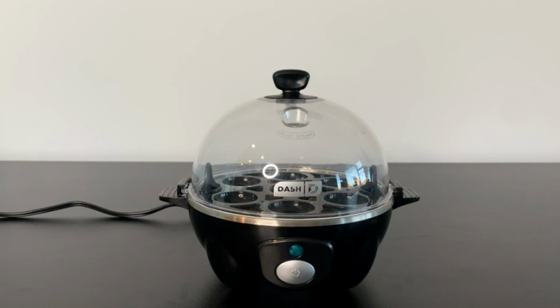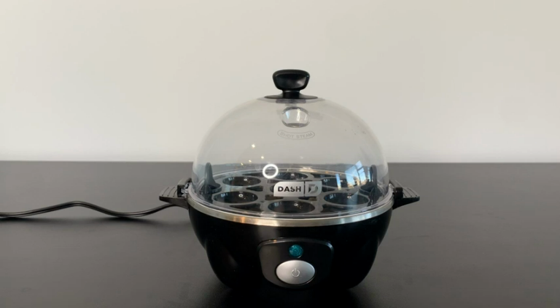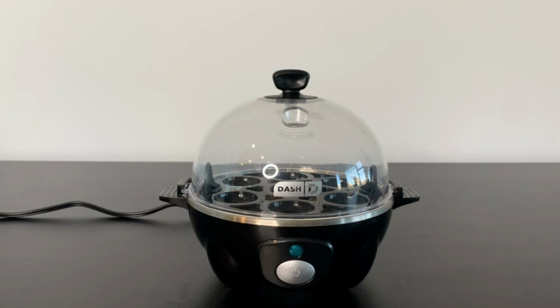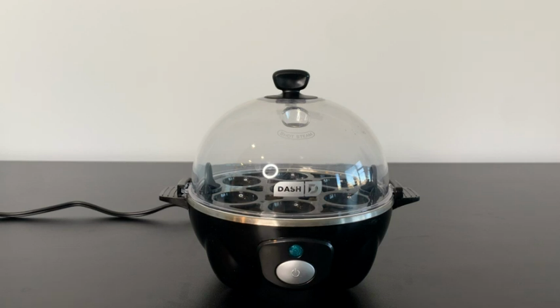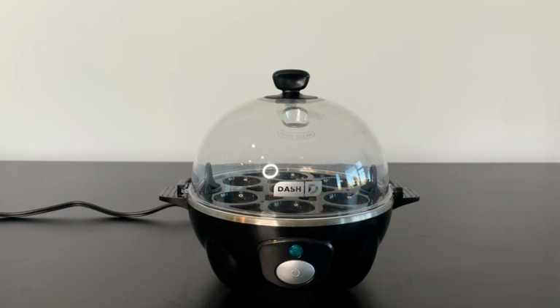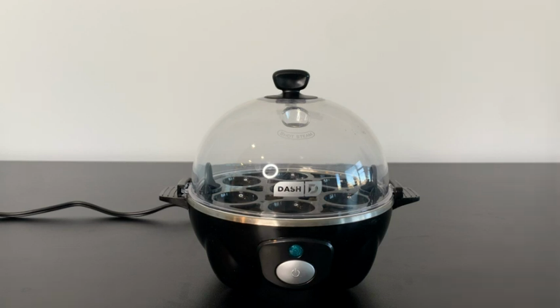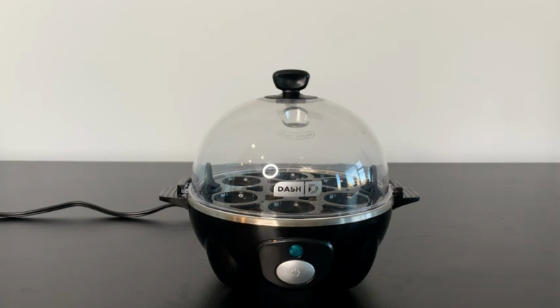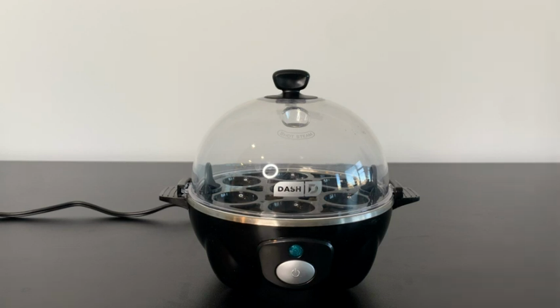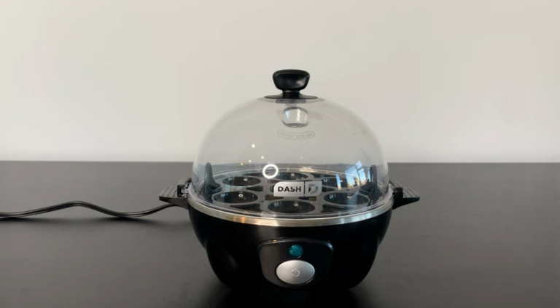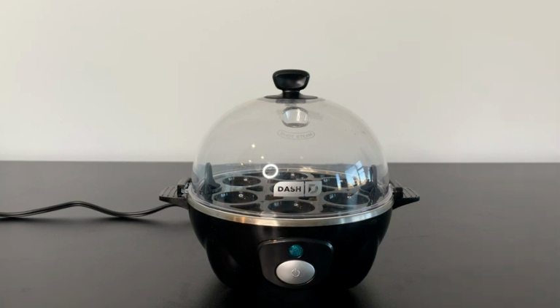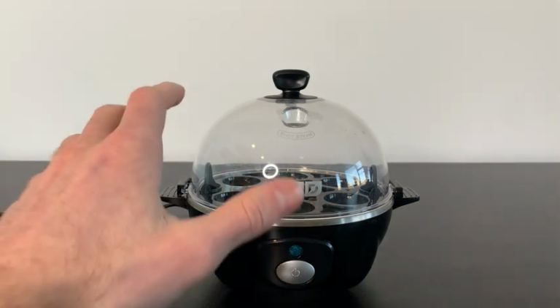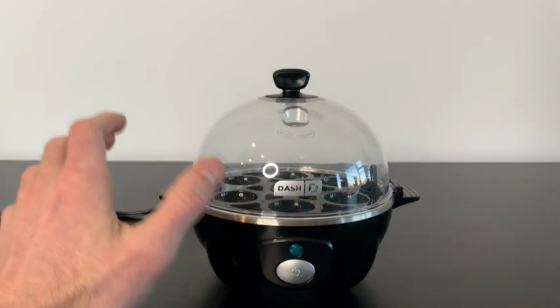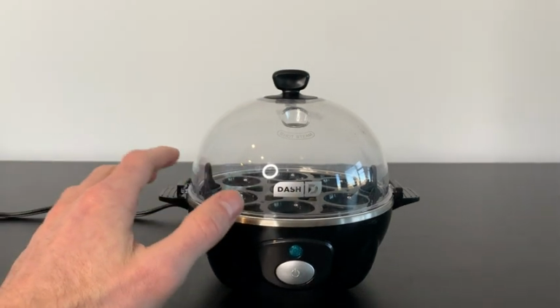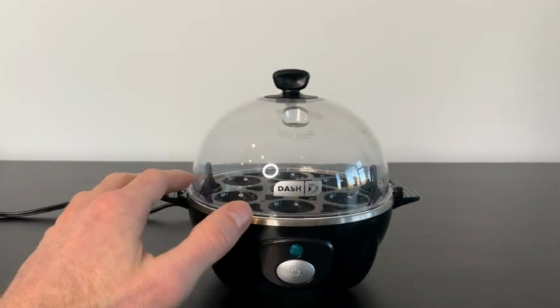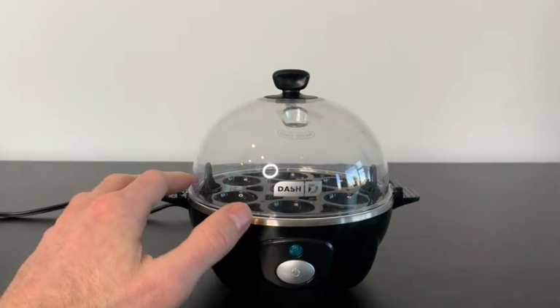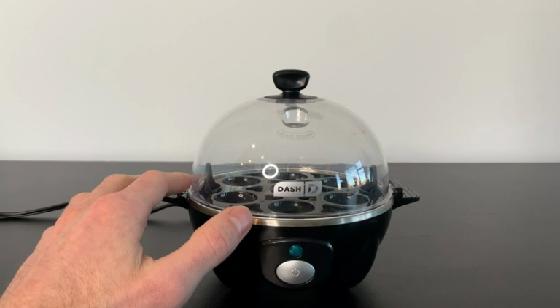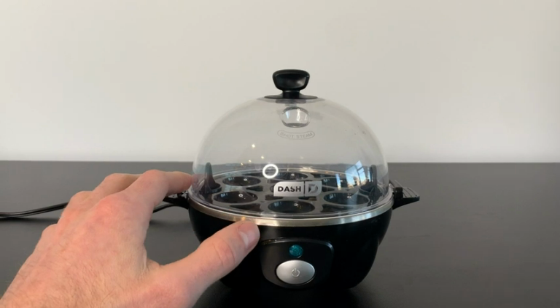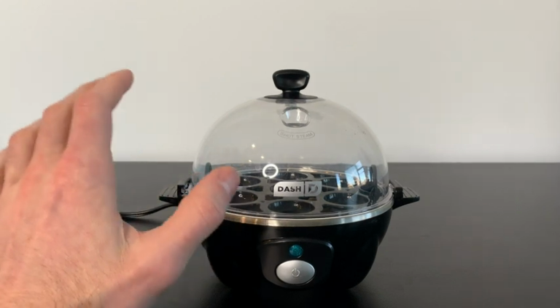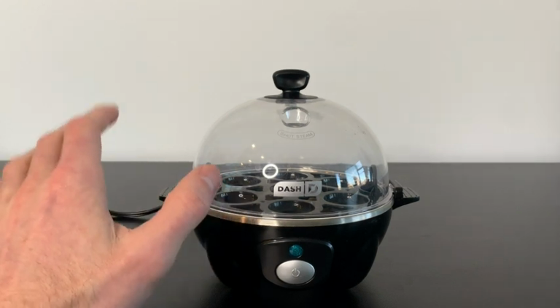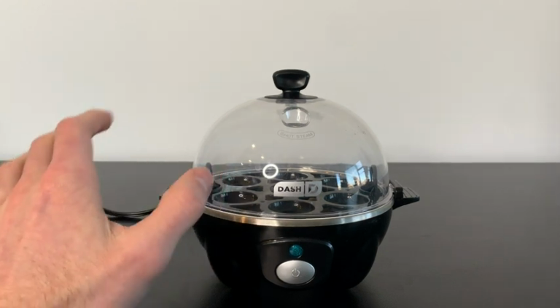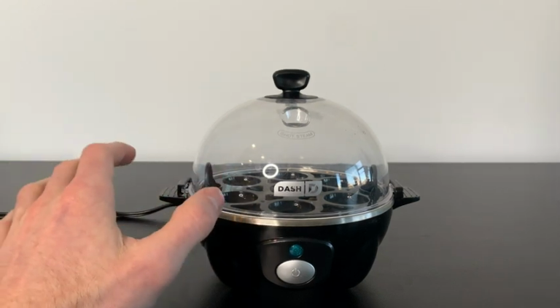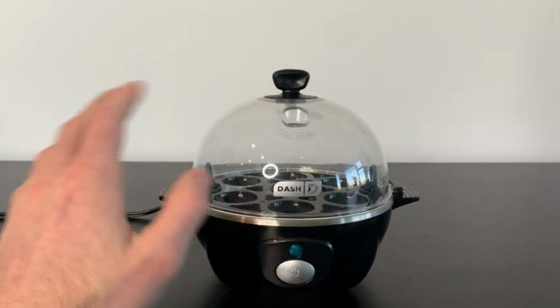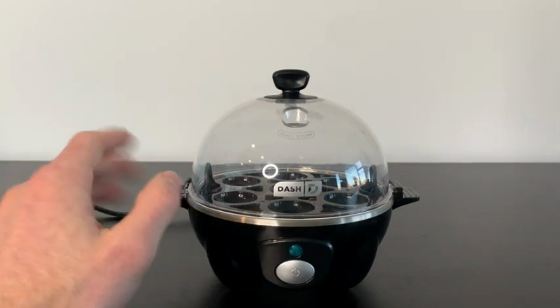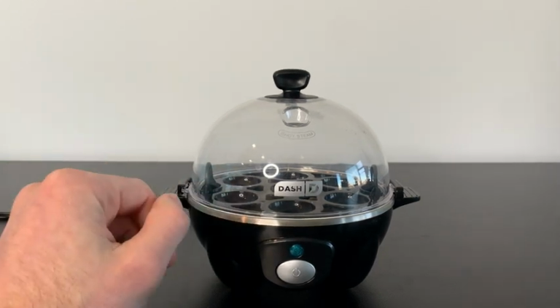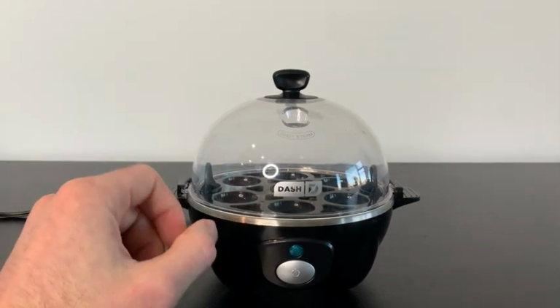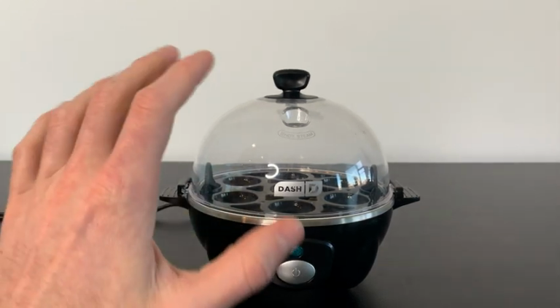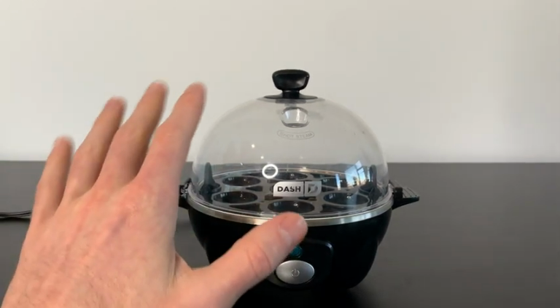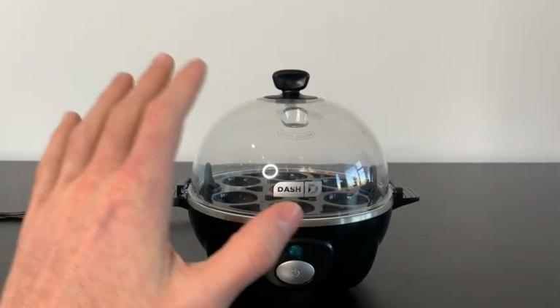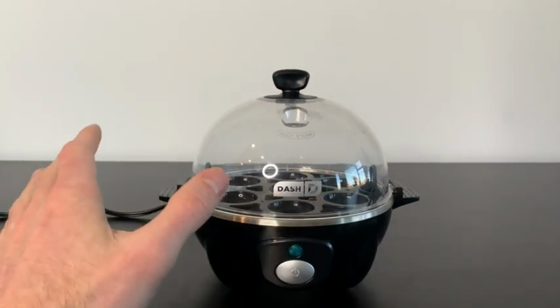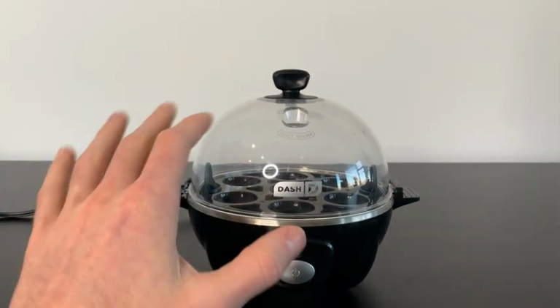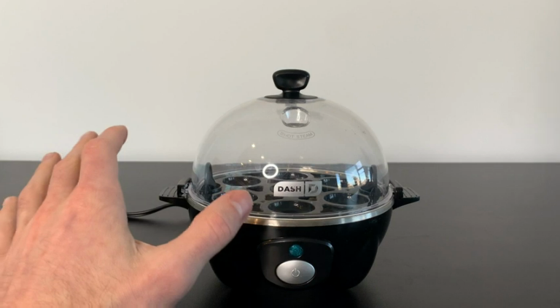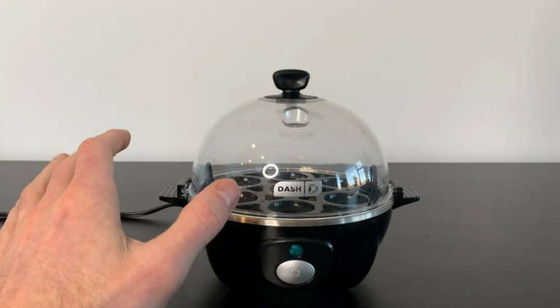Let's review the Dash Rapid Egg Cooker. I absolutely love using this egg cooker in the morning — it makes making breakfast so easy. And I also love how versatile this little machine is.